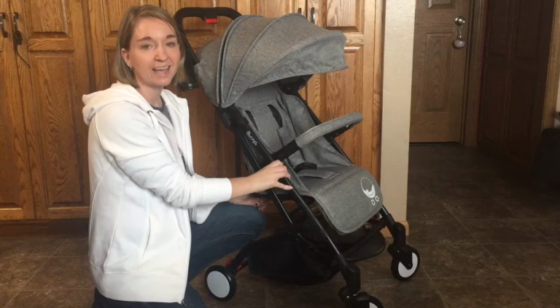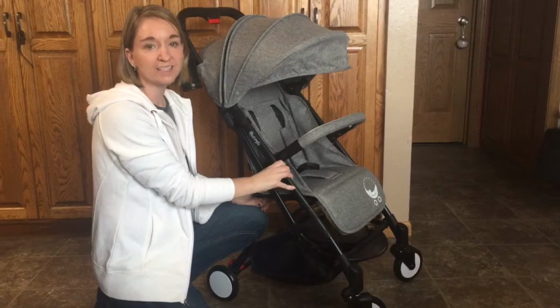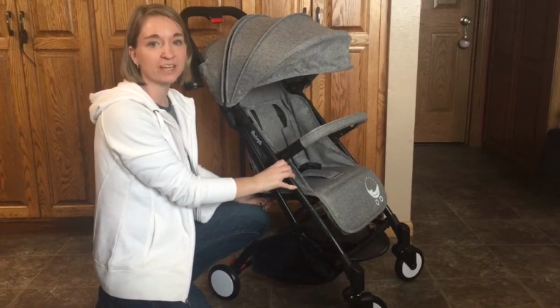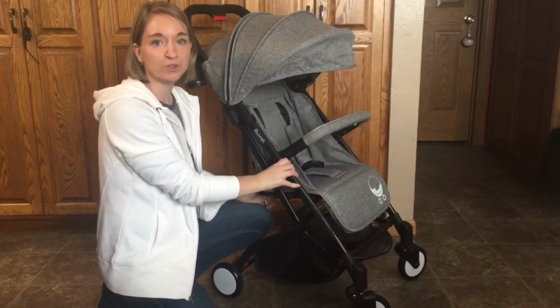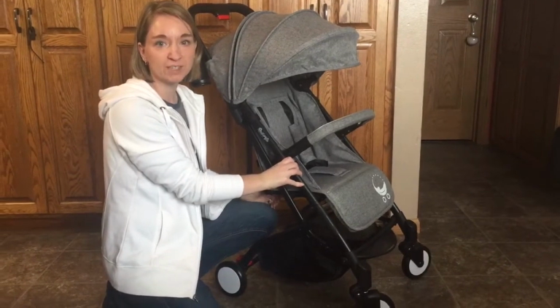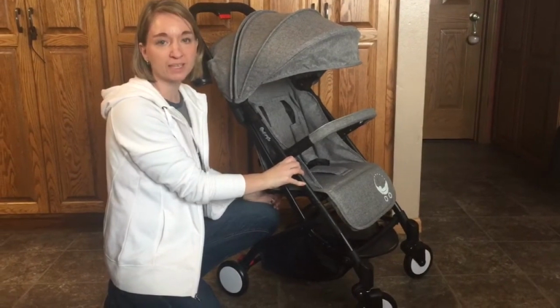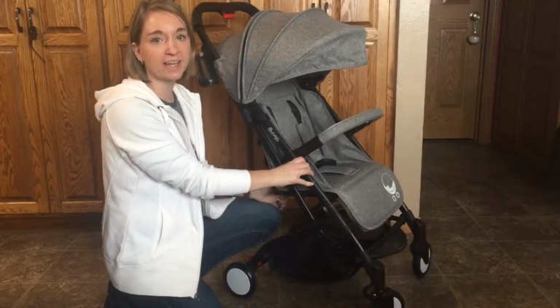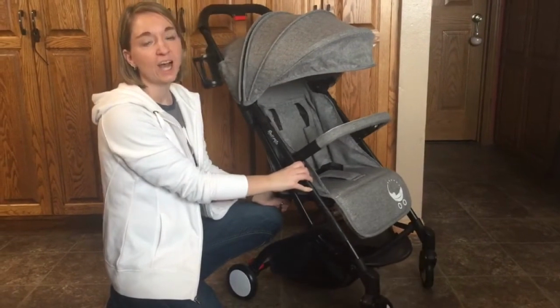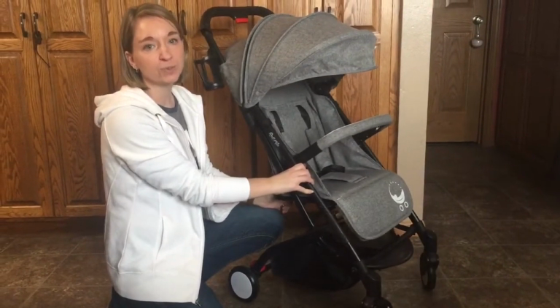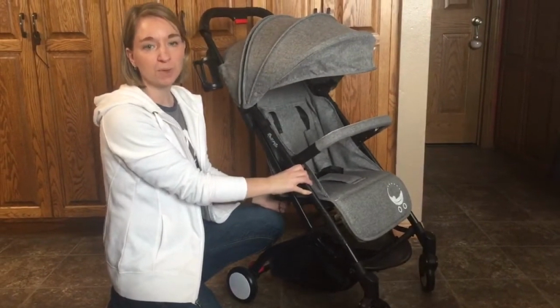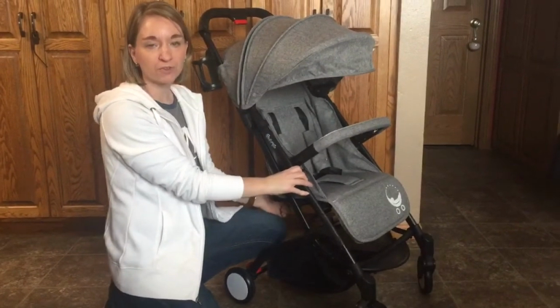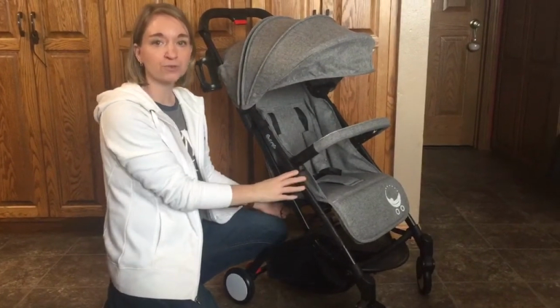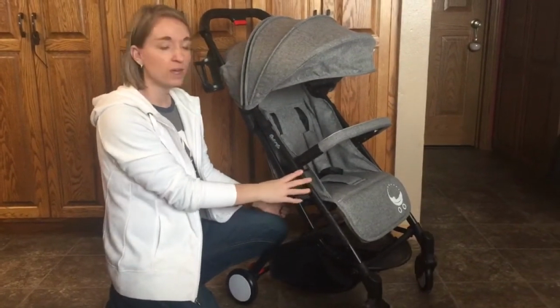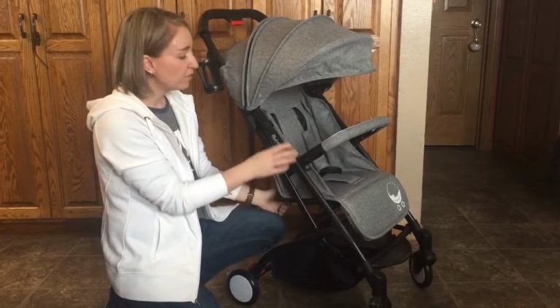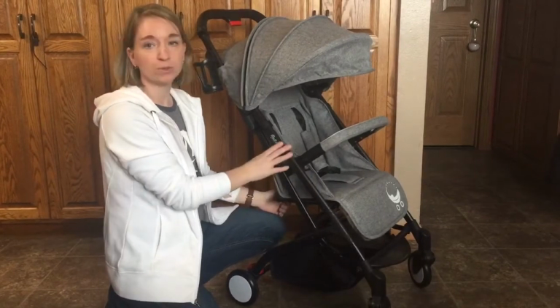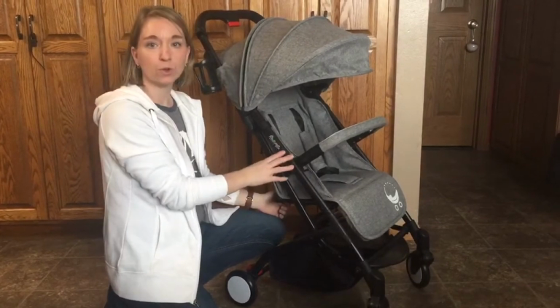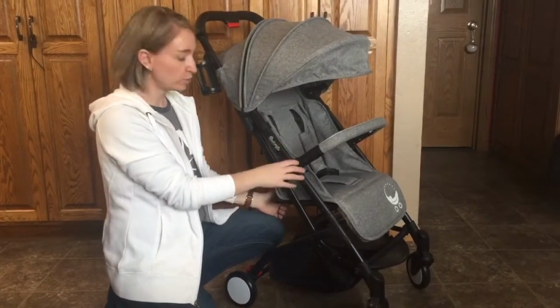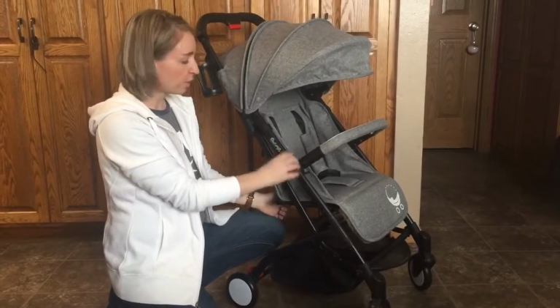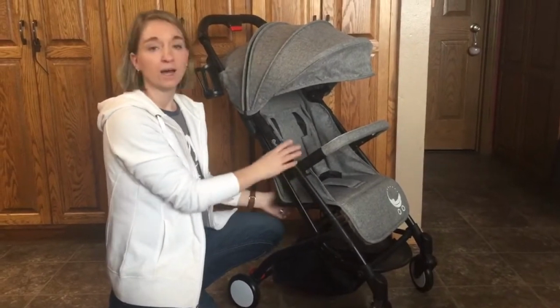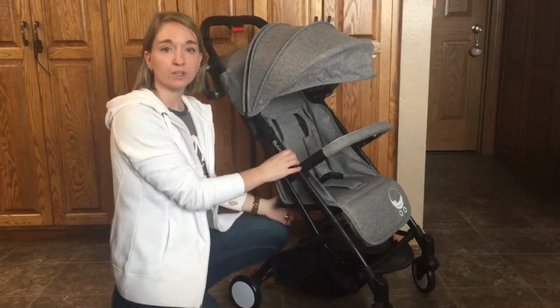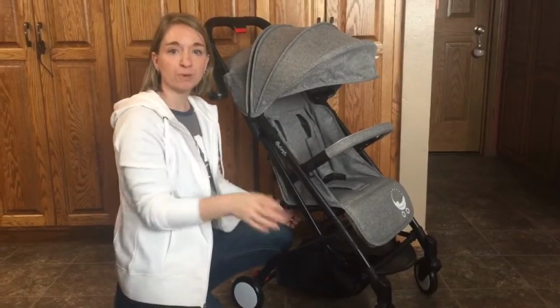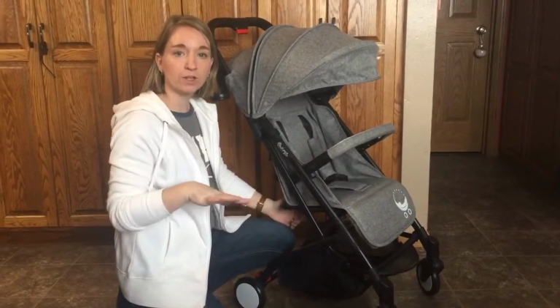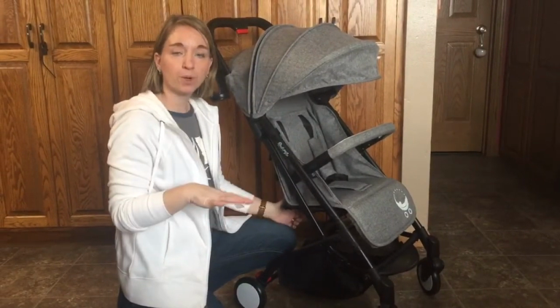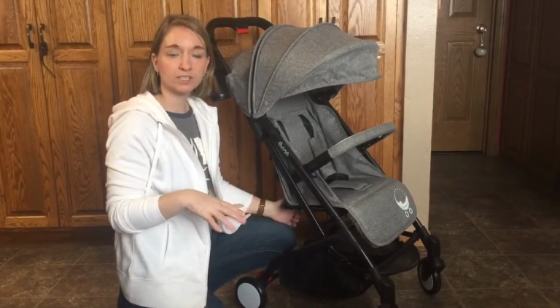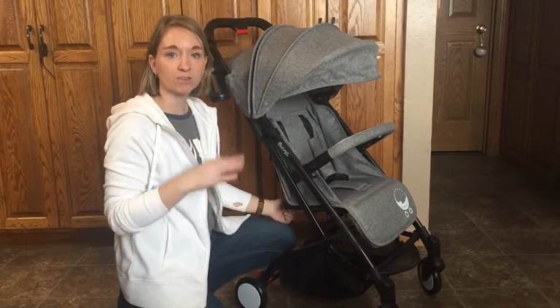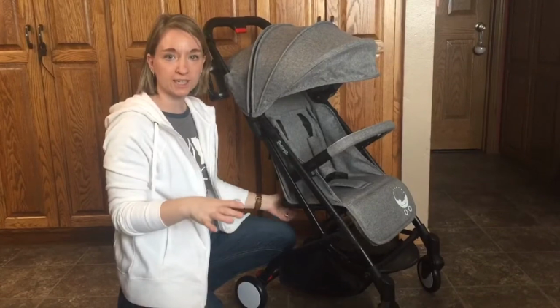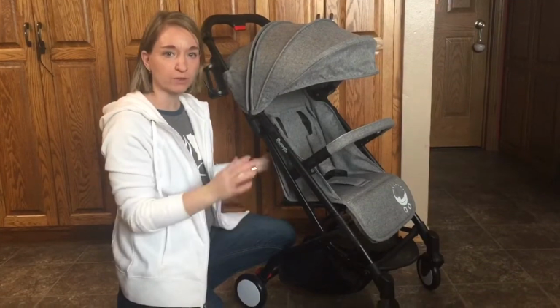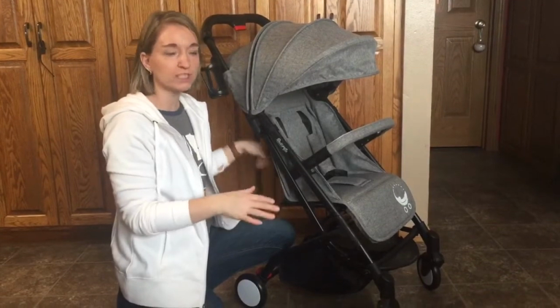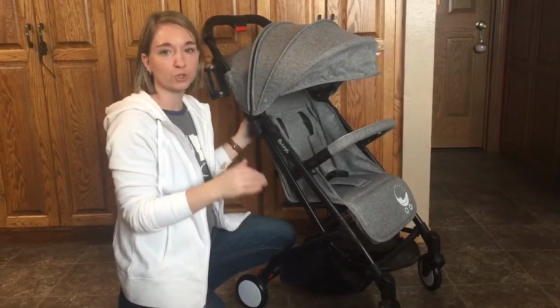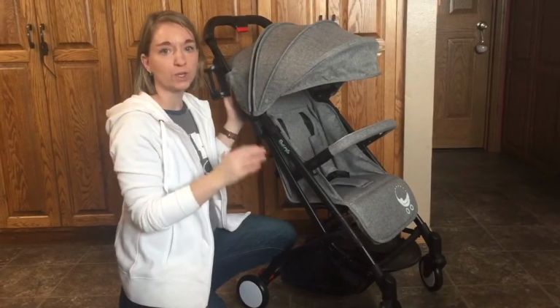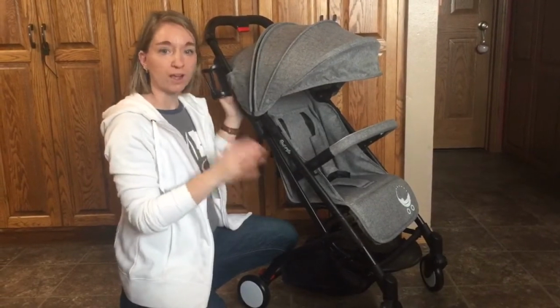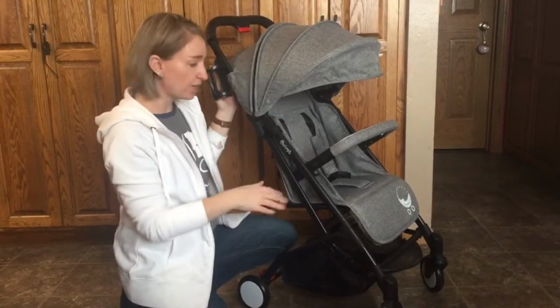Hi, it's Miranda from Thrifty Nifty Mommy and today I wanted to bring you a small video review of the Baby Roo Roll and Go stroller. You can read my full post to get all of the details, but there are a few things I wanted to show you on video.